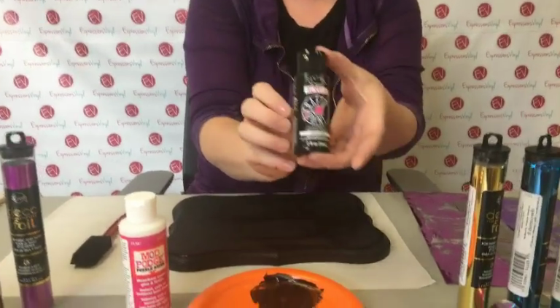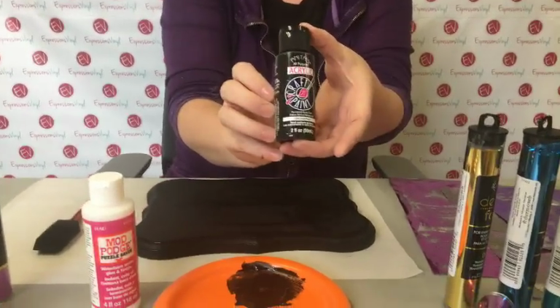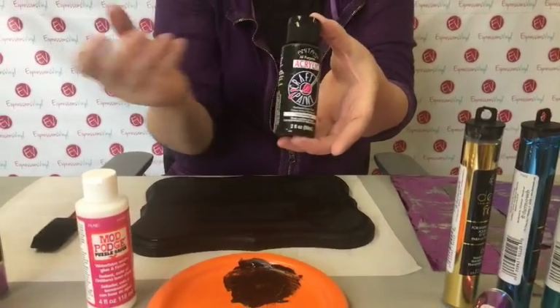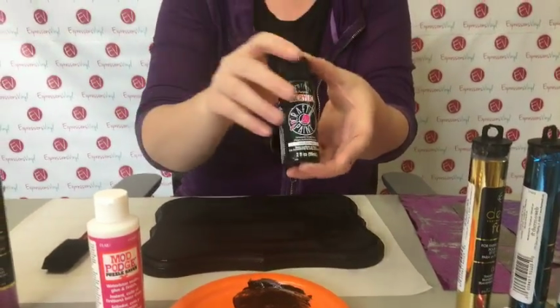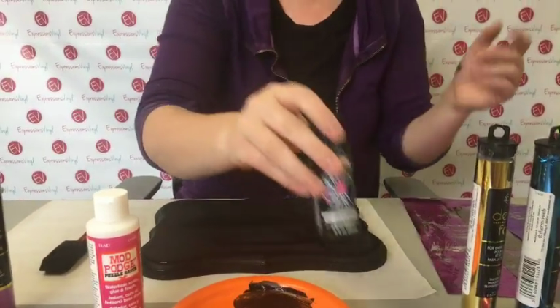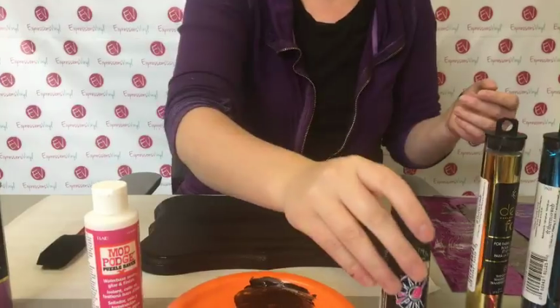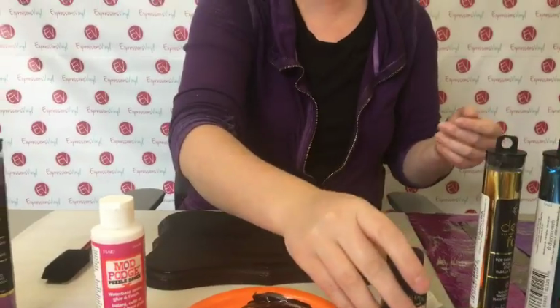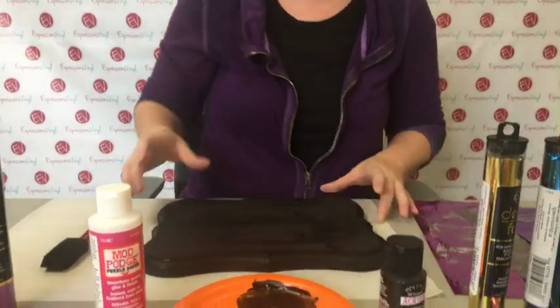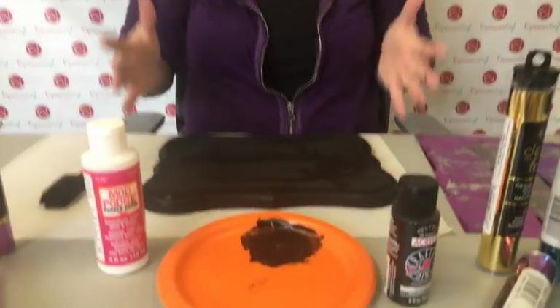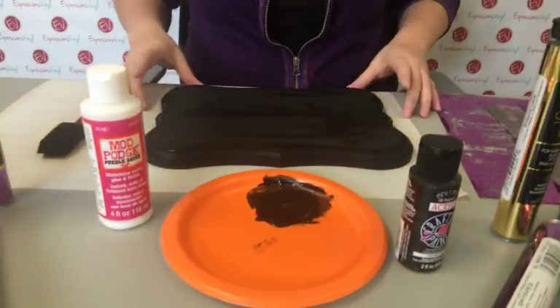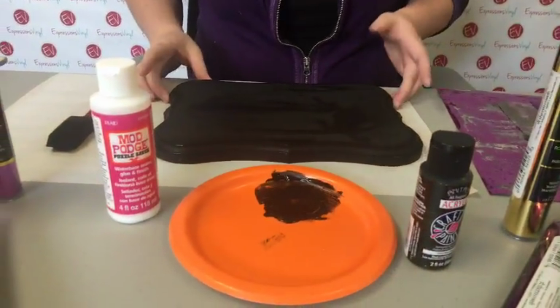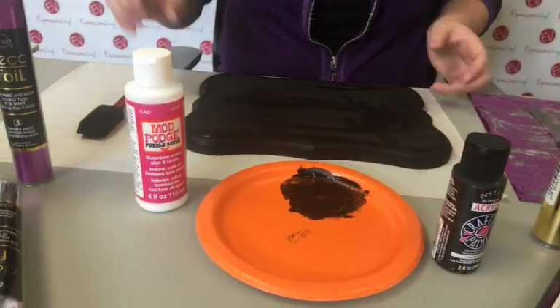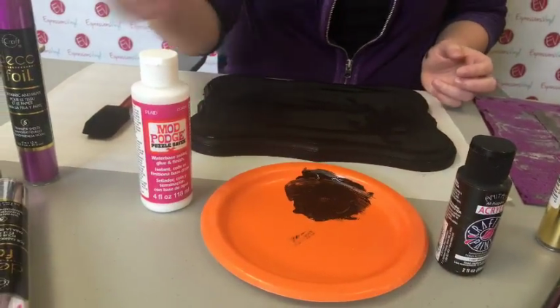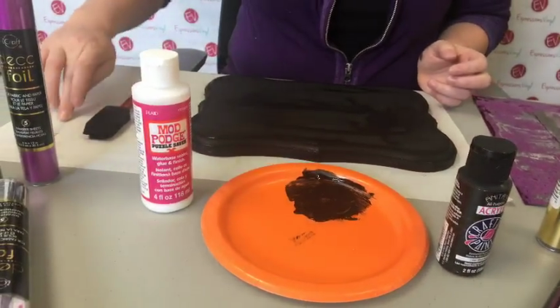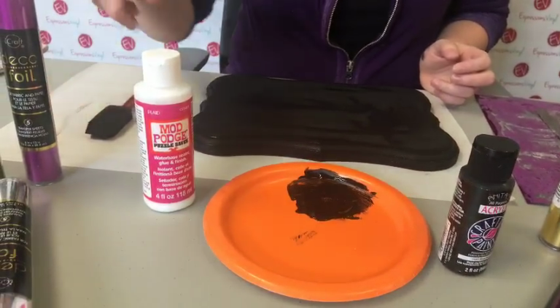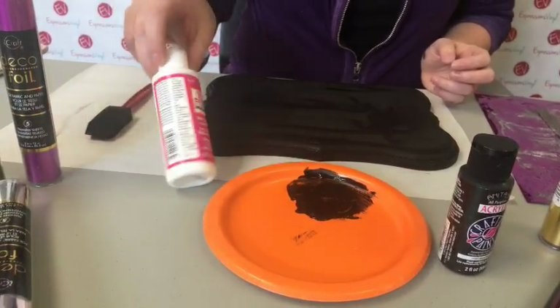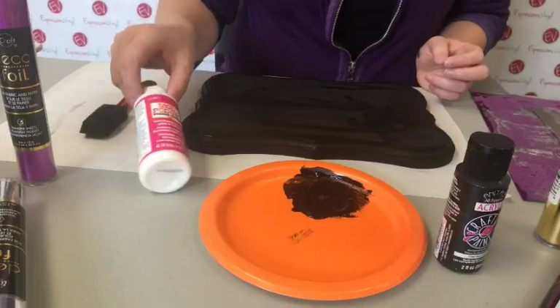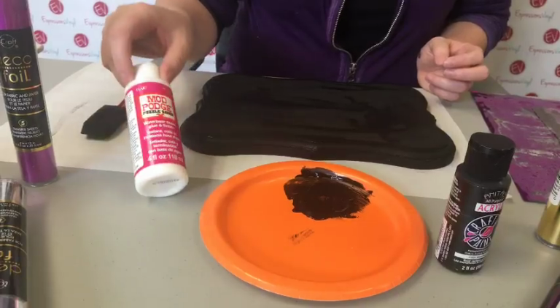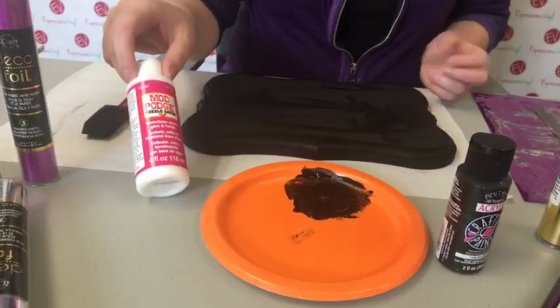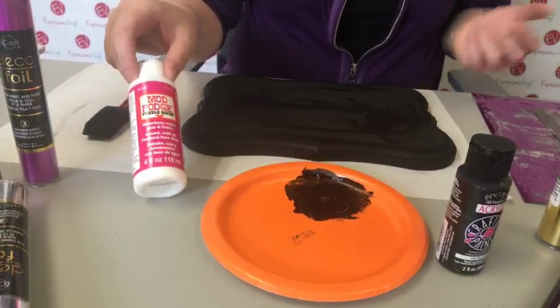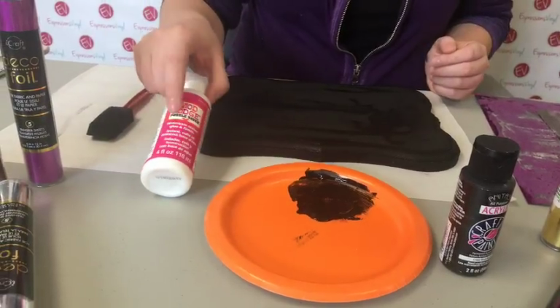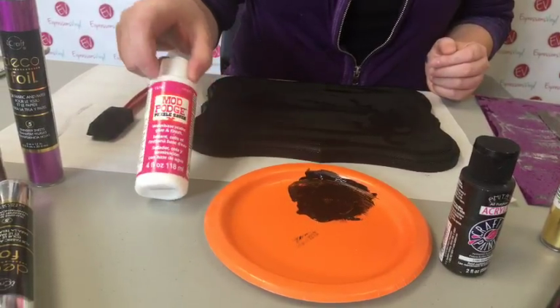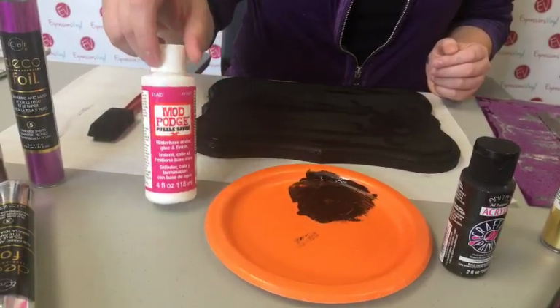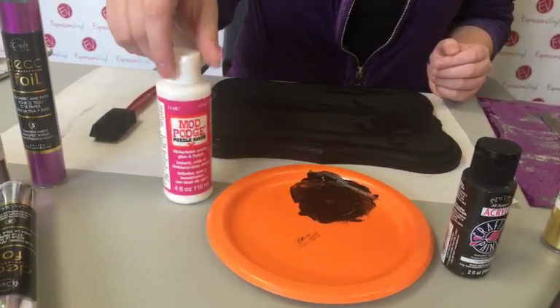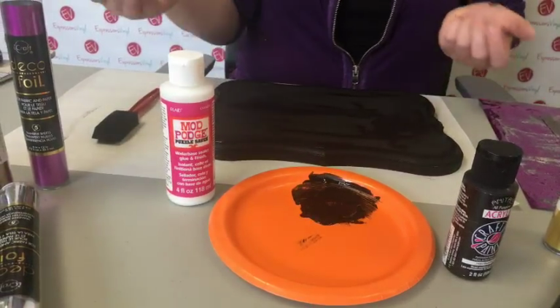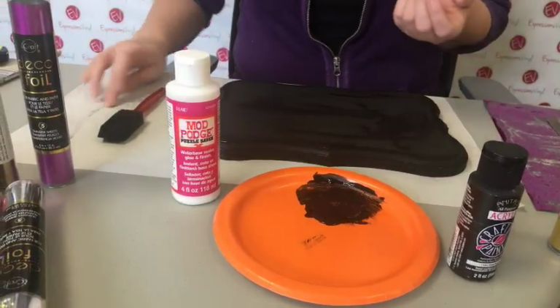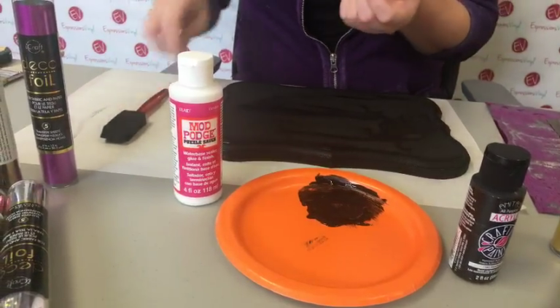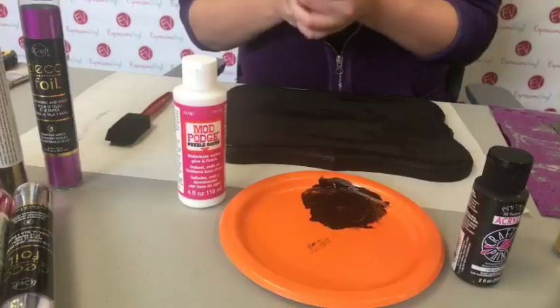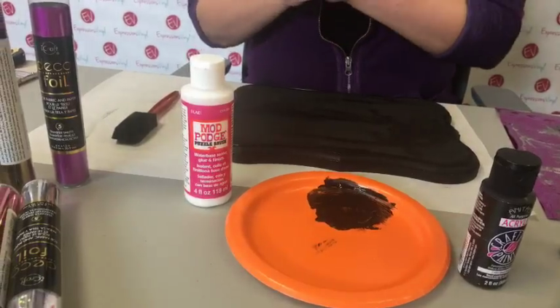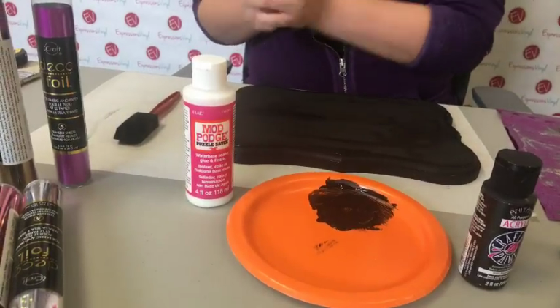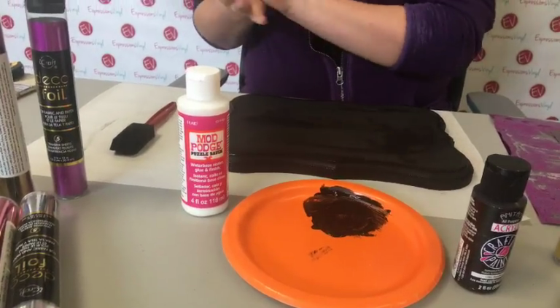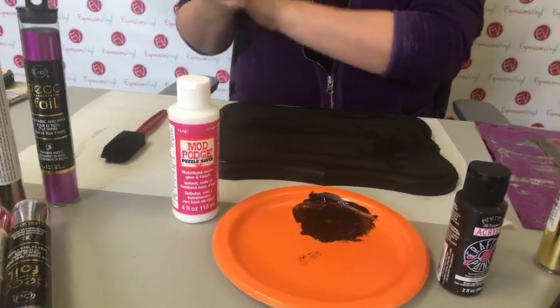Just acrylic paints - it doesn't have to be anything fancy because you're just covering your board. And then just regular Mod Podge. I don't think it matters what kind. This is the Puzzle Saver variety; I've used the regular before. This is just what we had on hand.